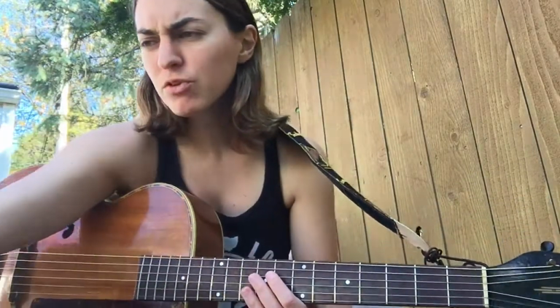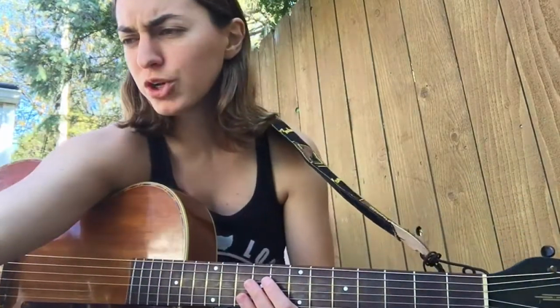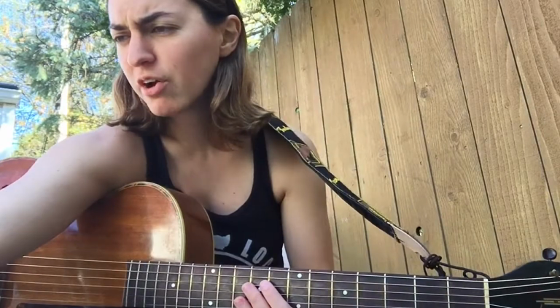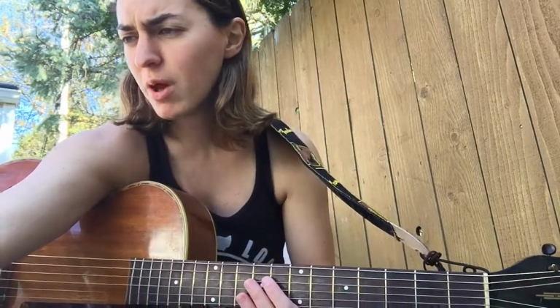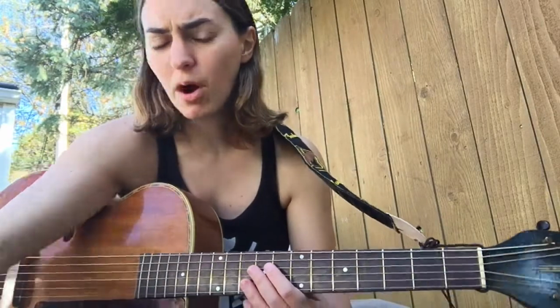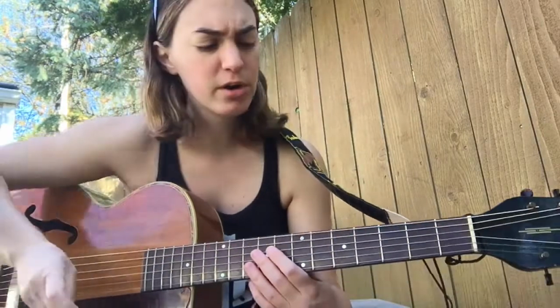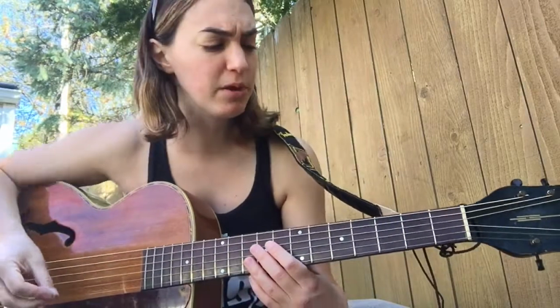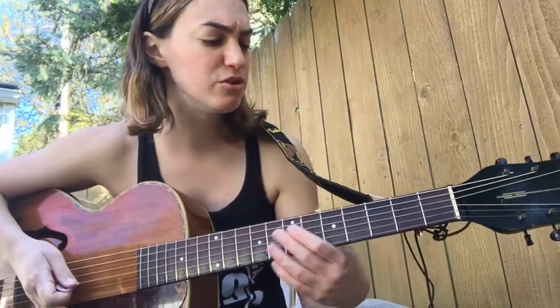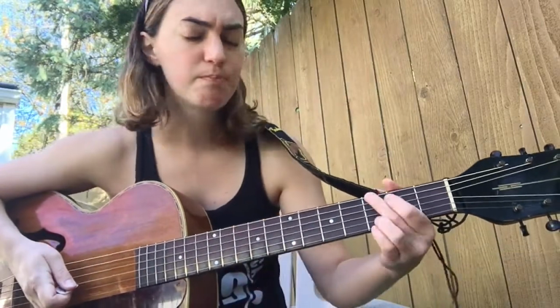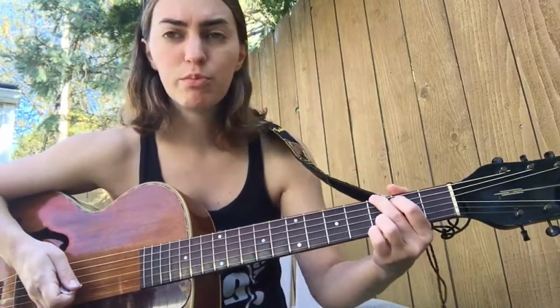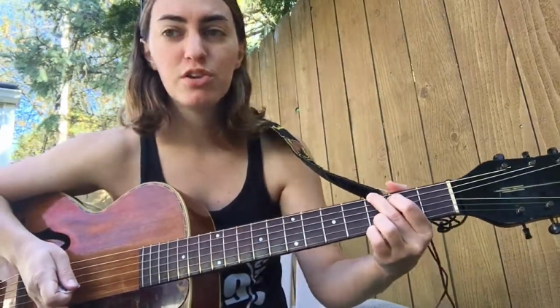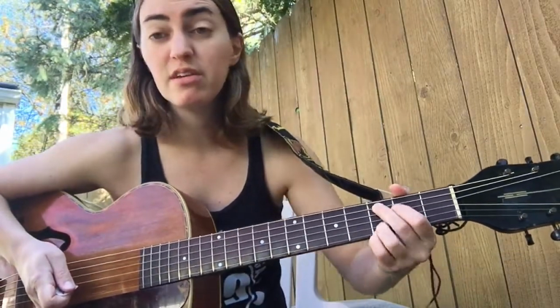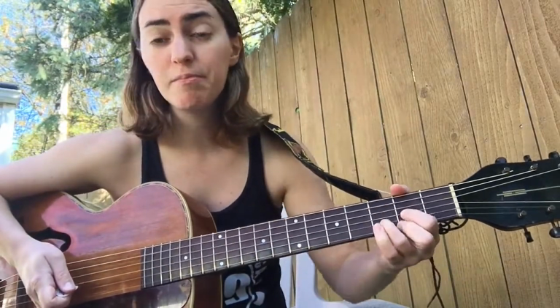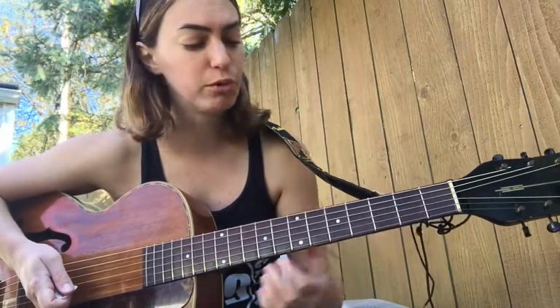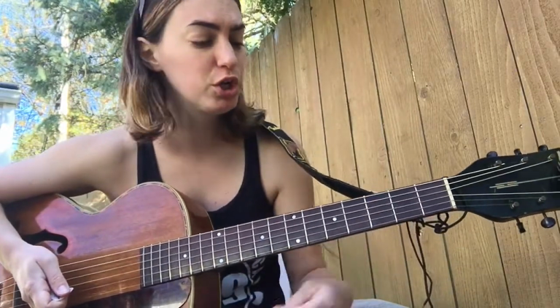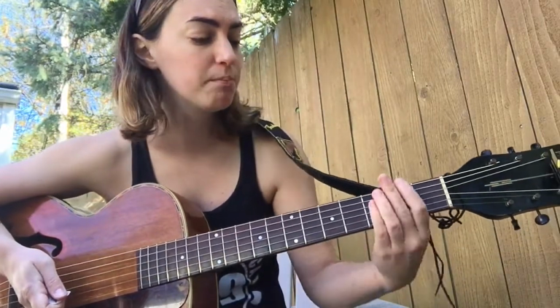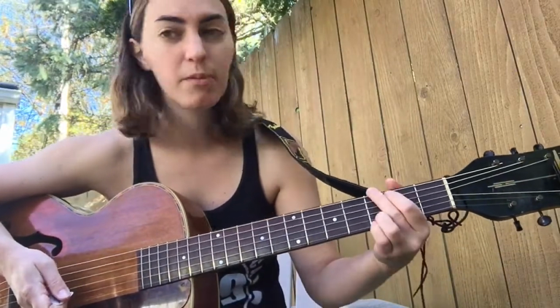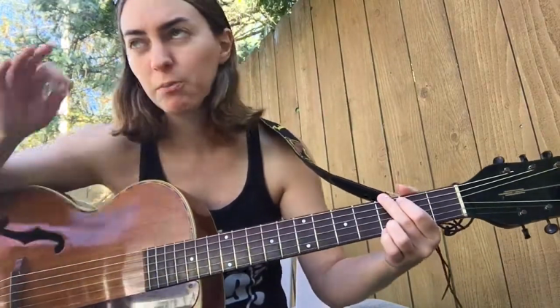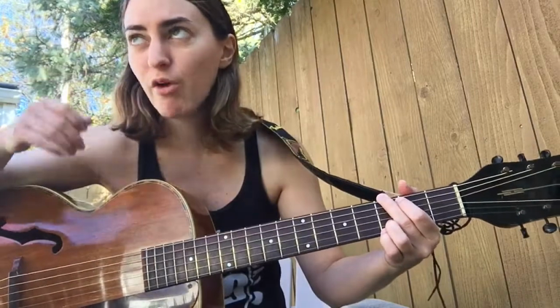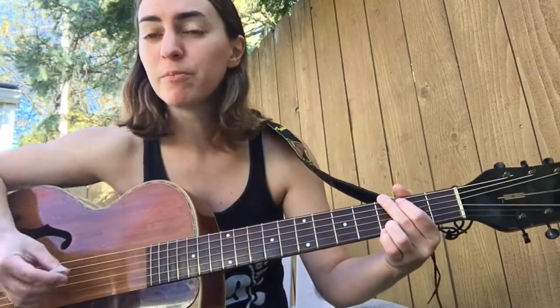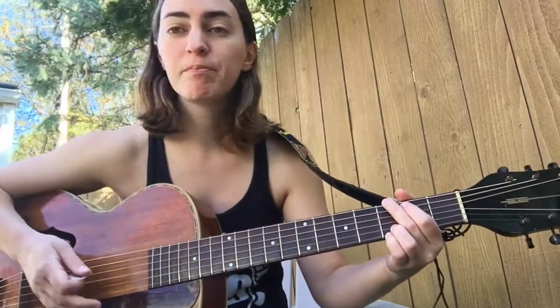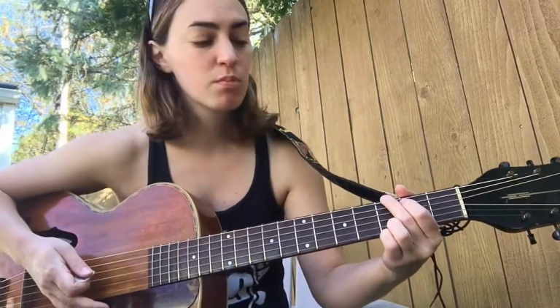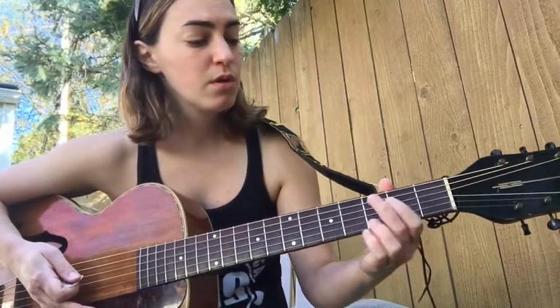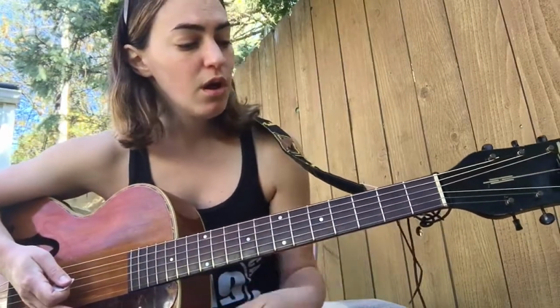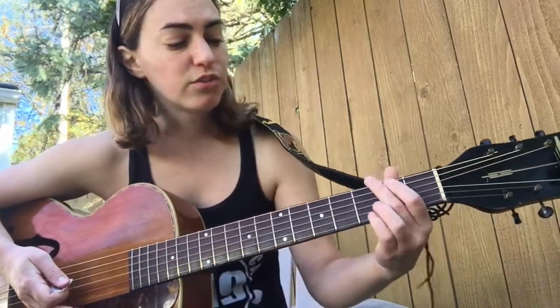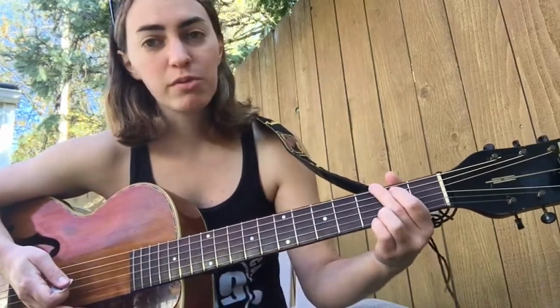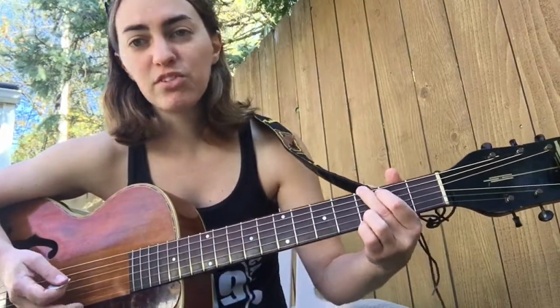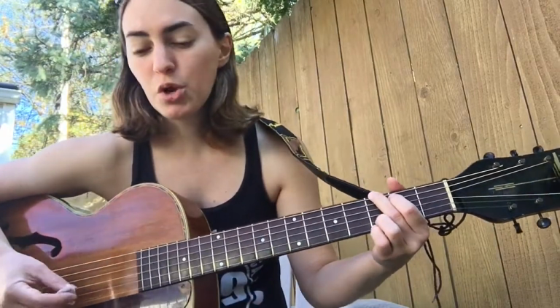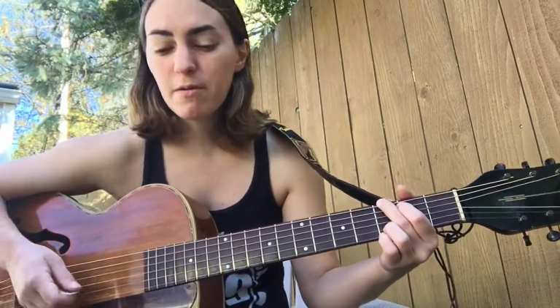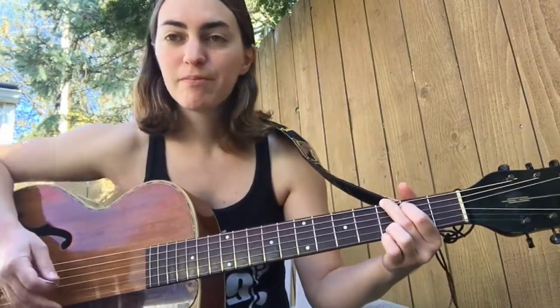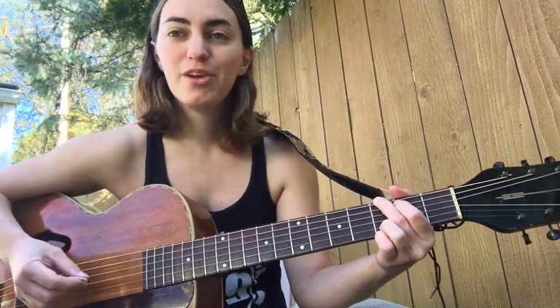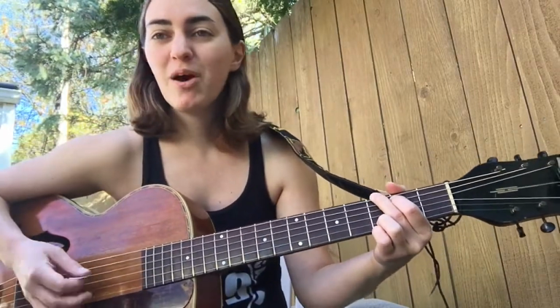So get your guitar tuned up. We're going to be playing with G, C, and D, and then we'll change it up about halfway through. All right, so starting with our basic G chord, here we go.